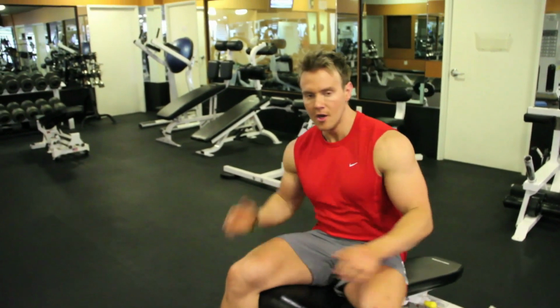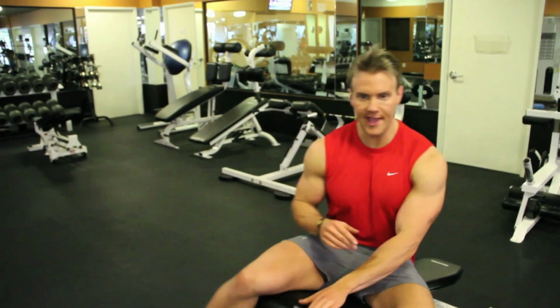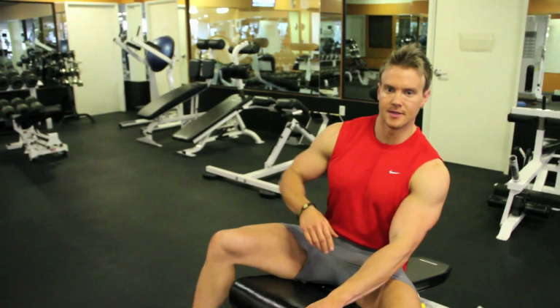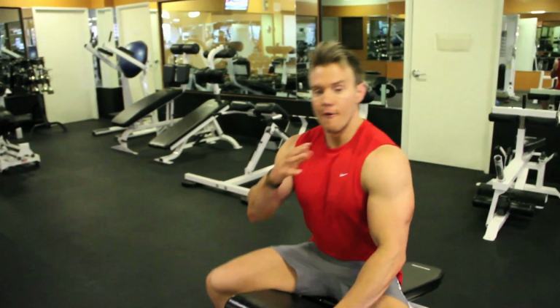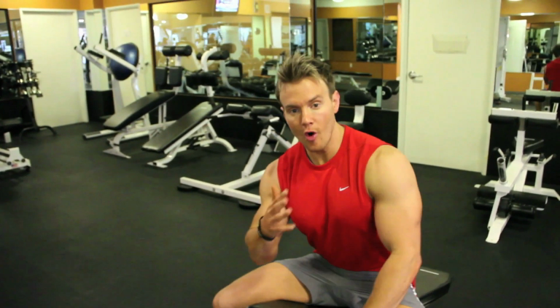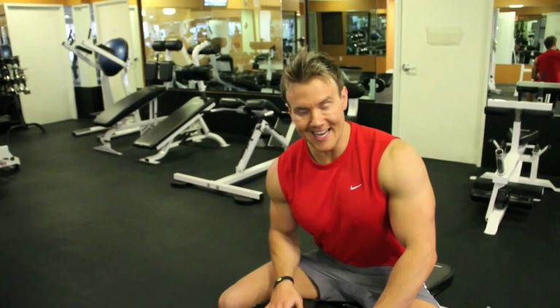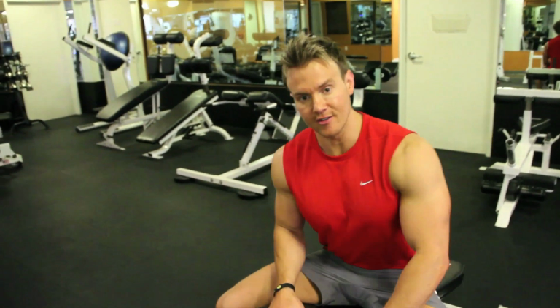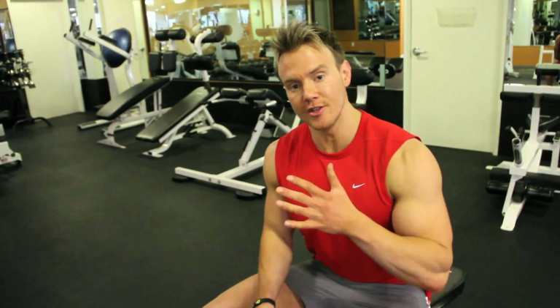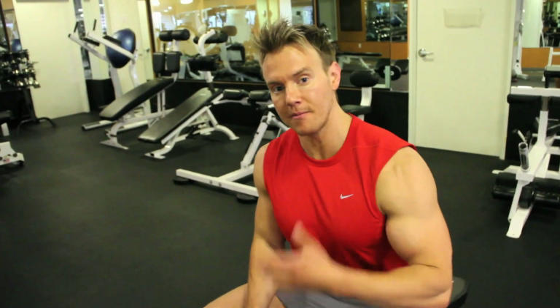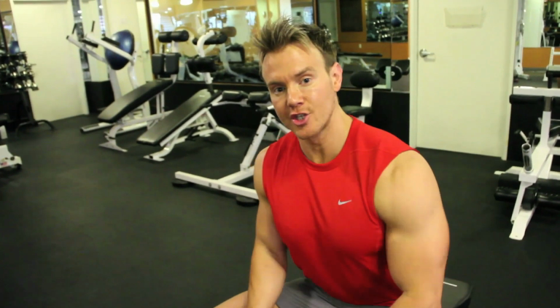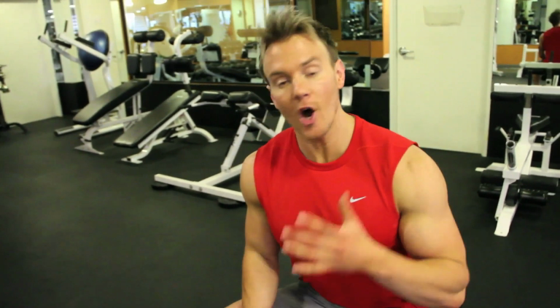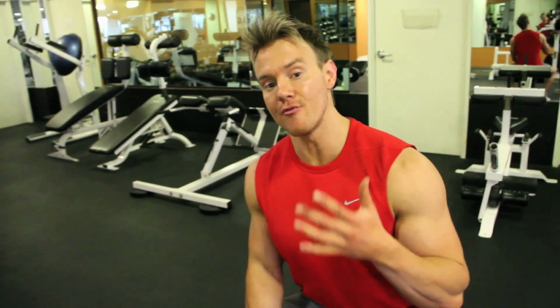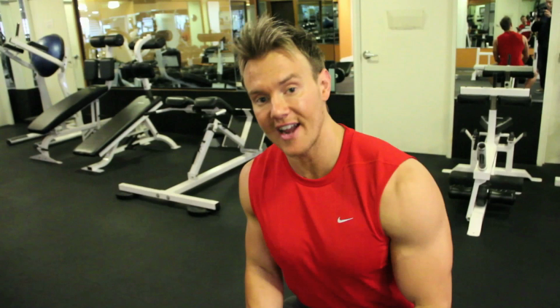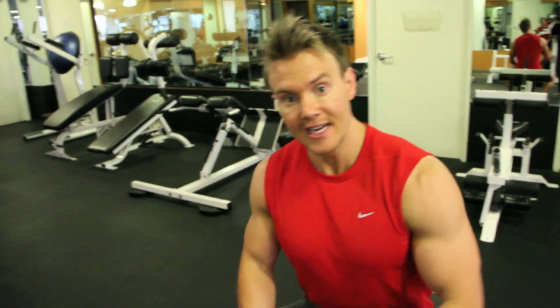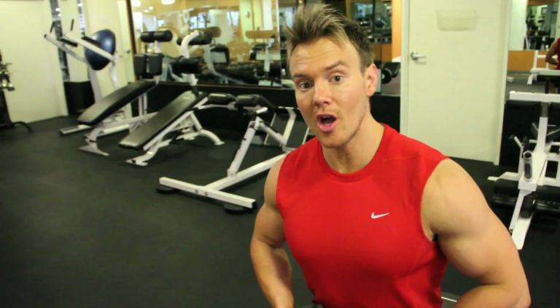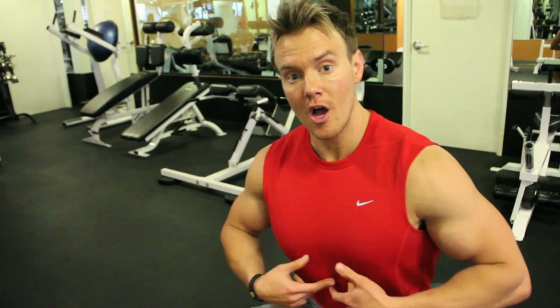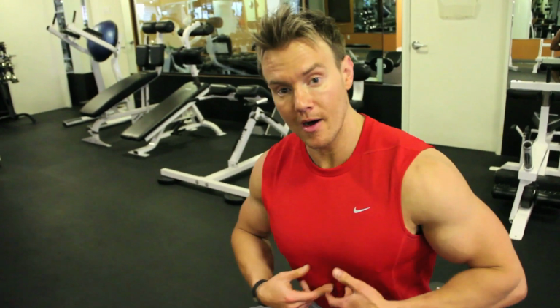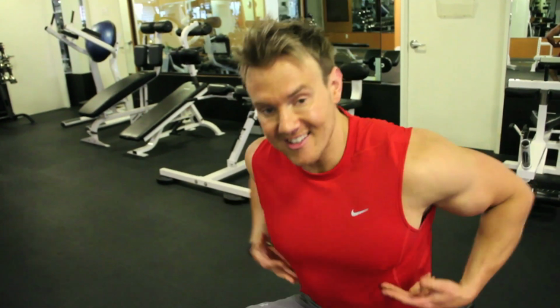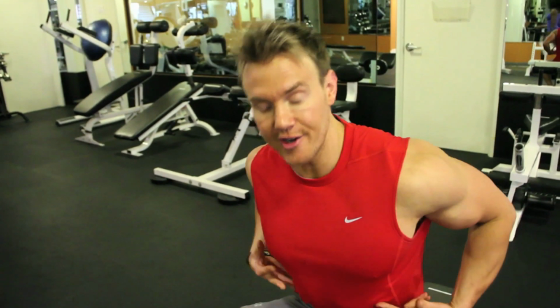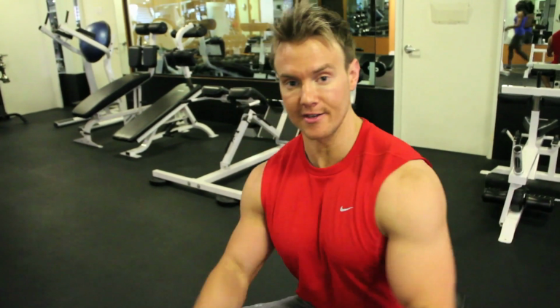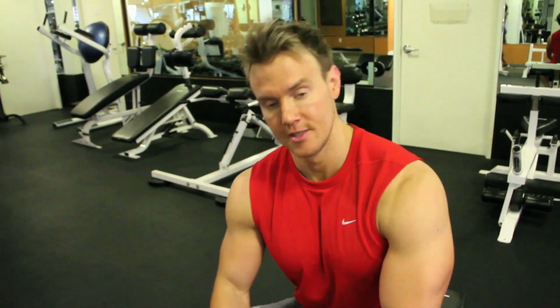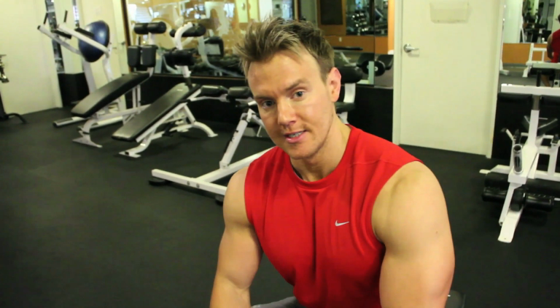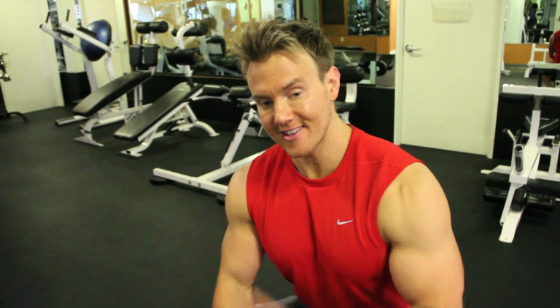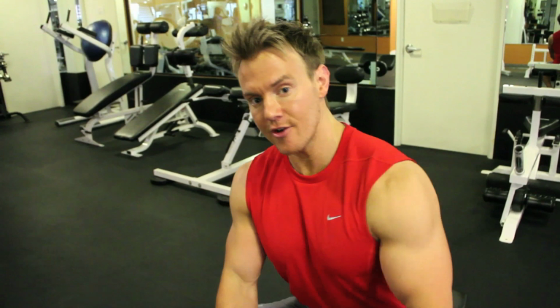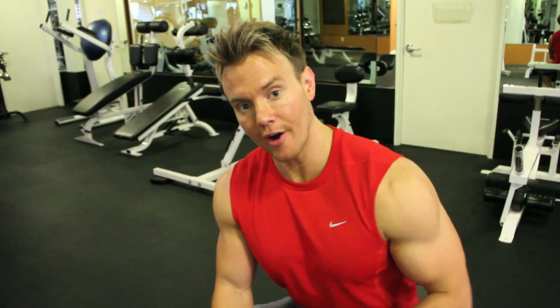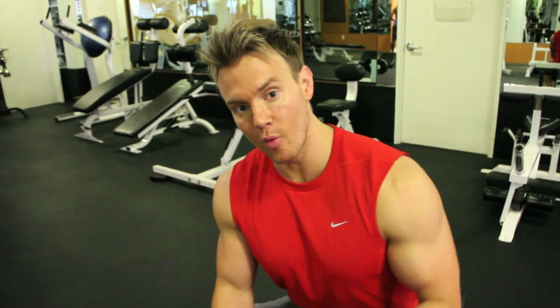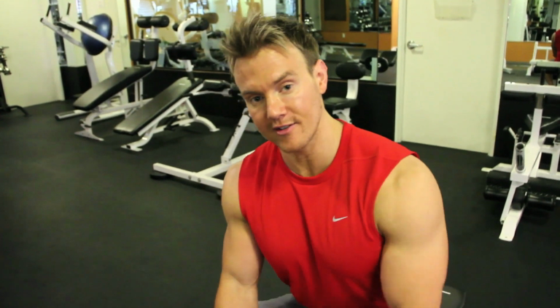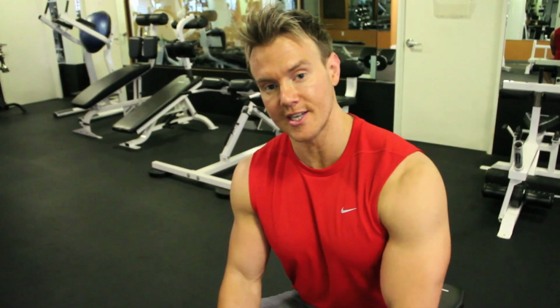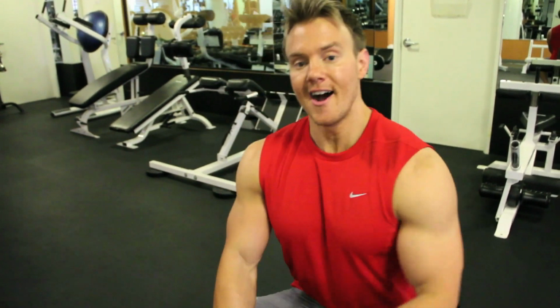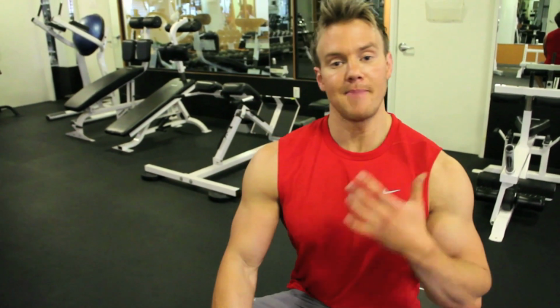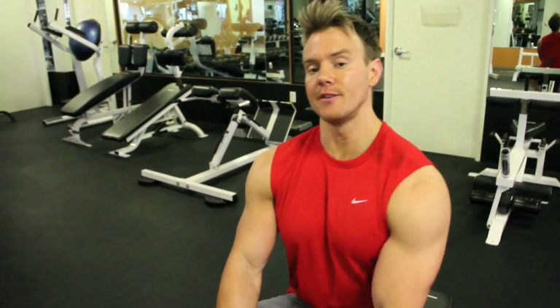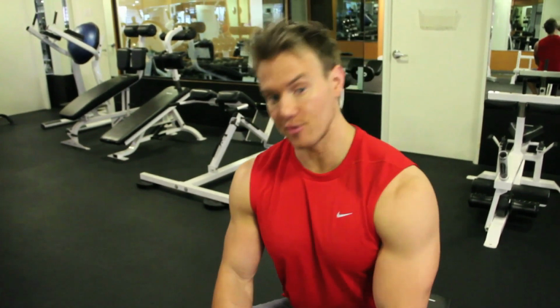So there you have it — four great exercises to develop, tone, and help you get rock-hard abs in your lower, upper, and side obliques. That's the end of the cardio and workout session today. I'll see you back in the gym for the next workout.